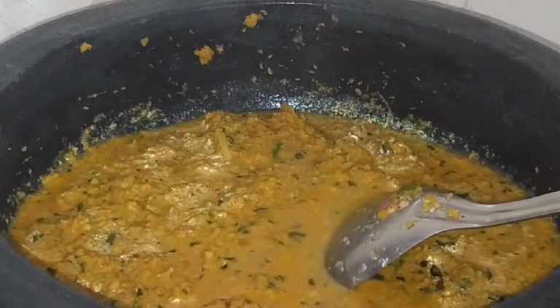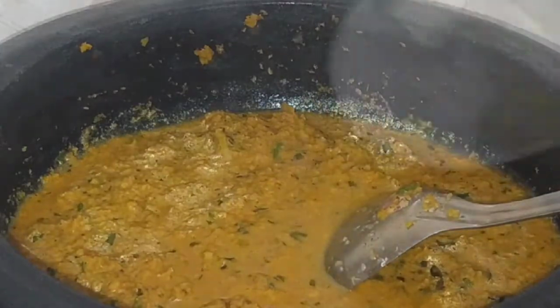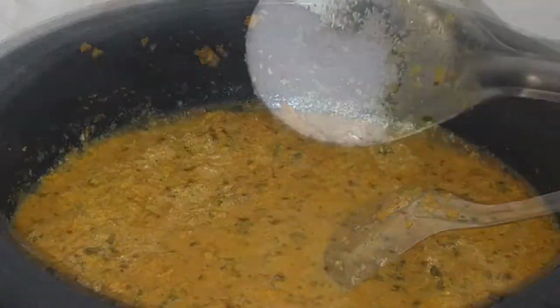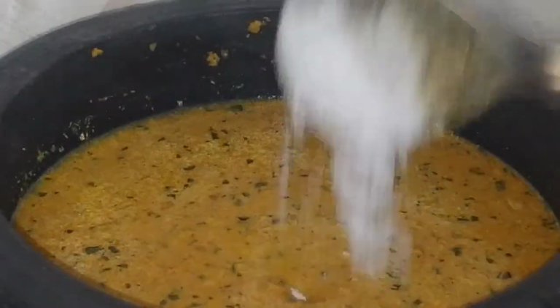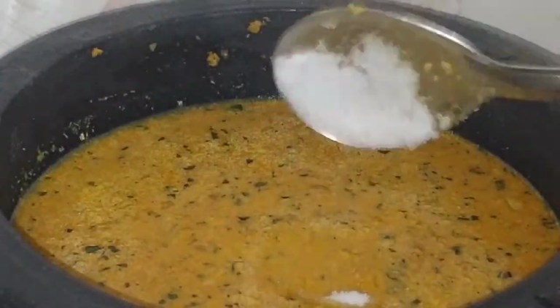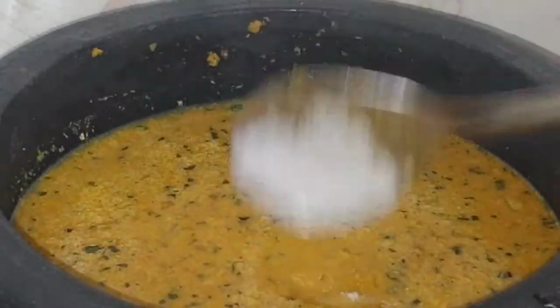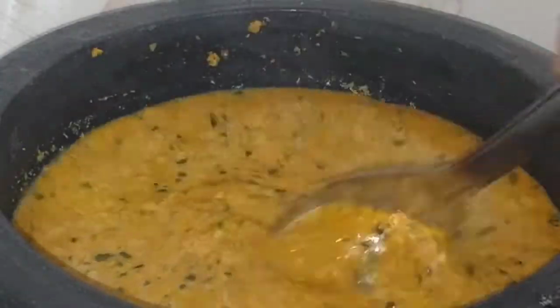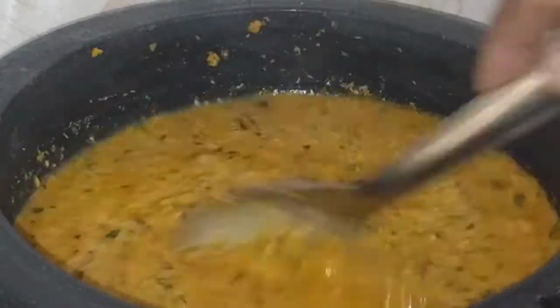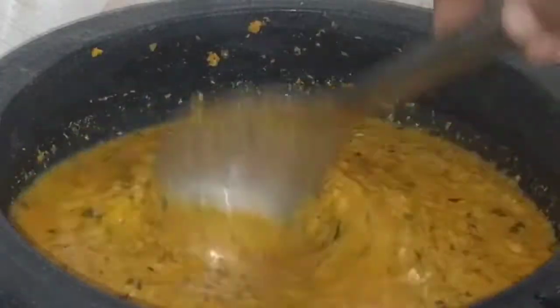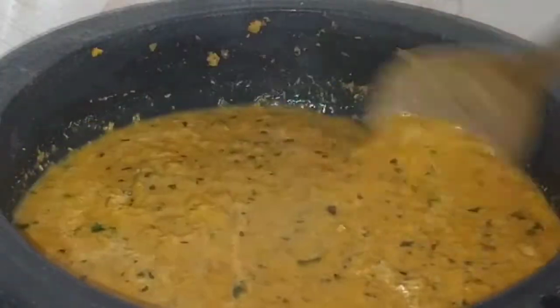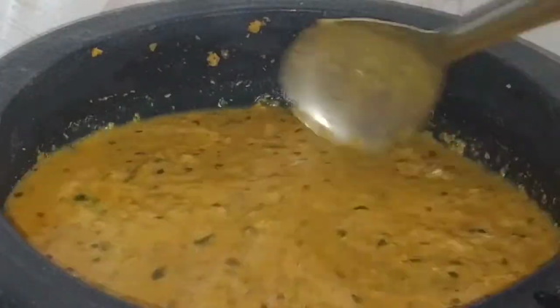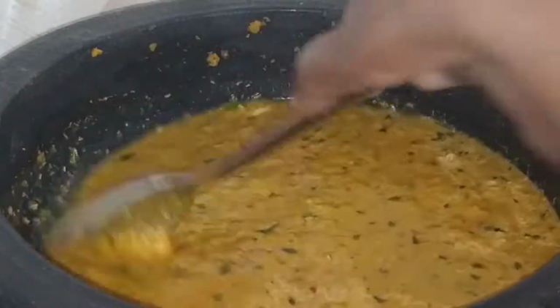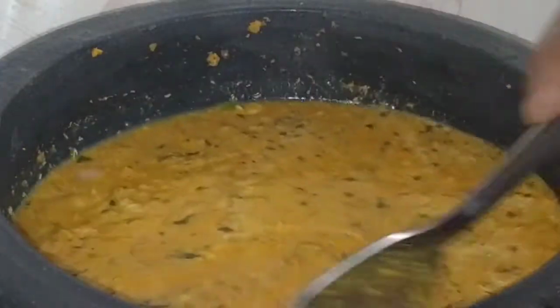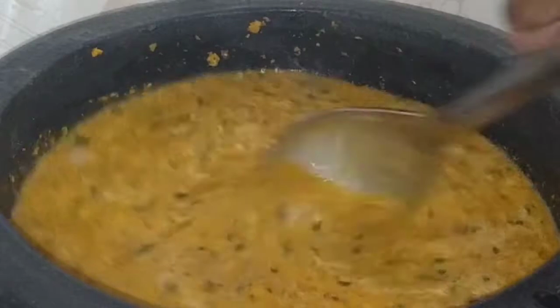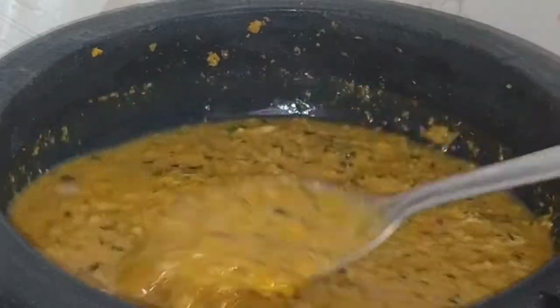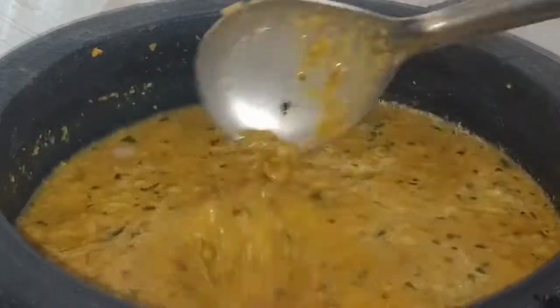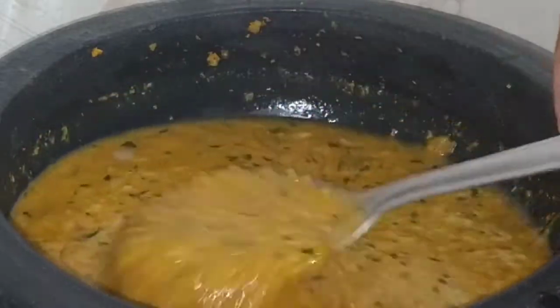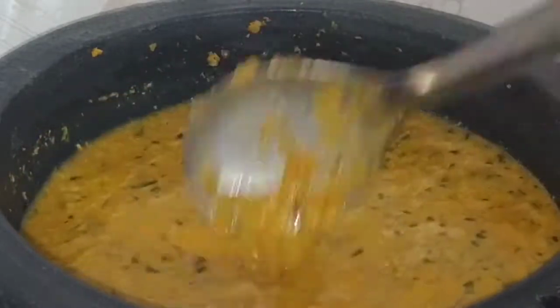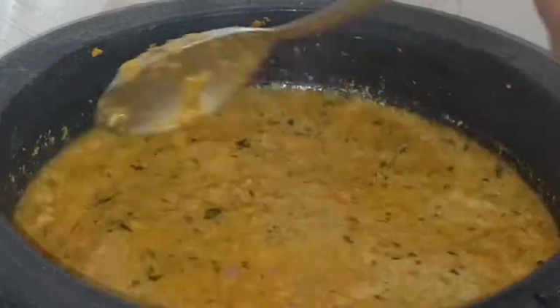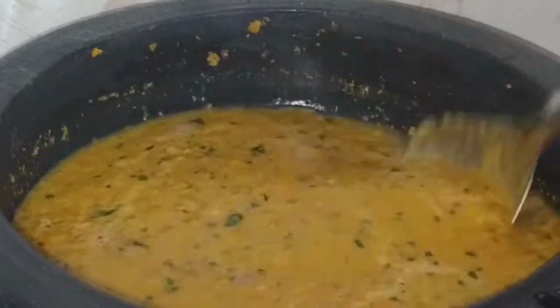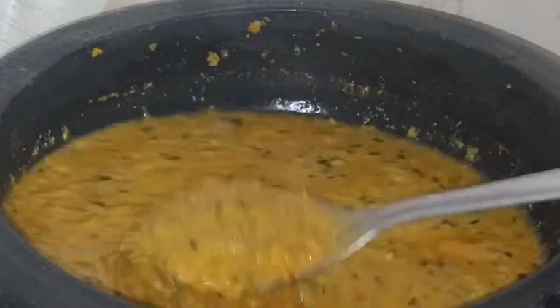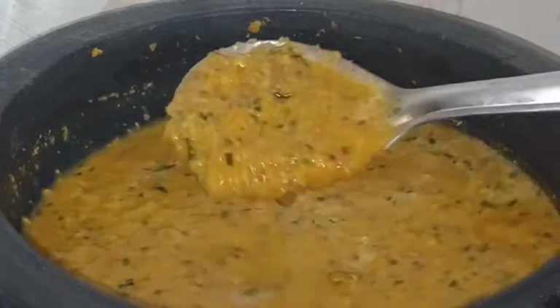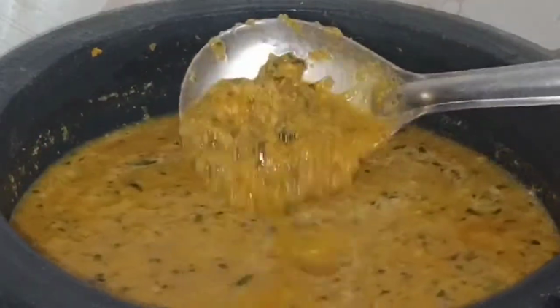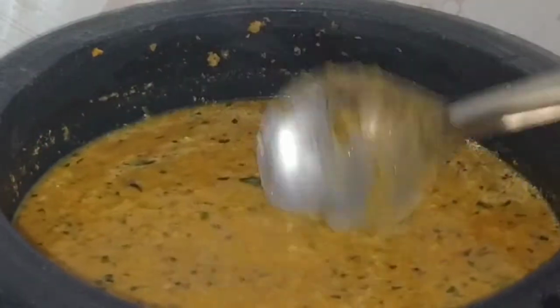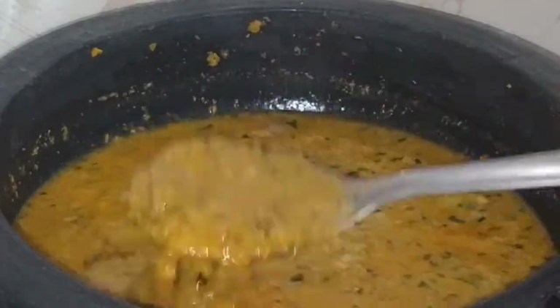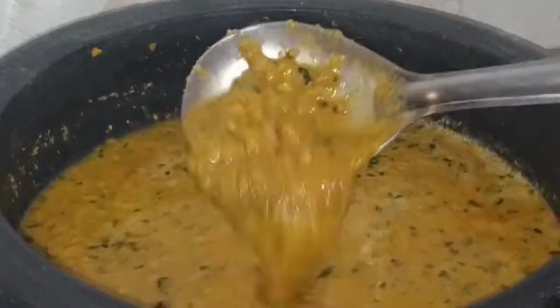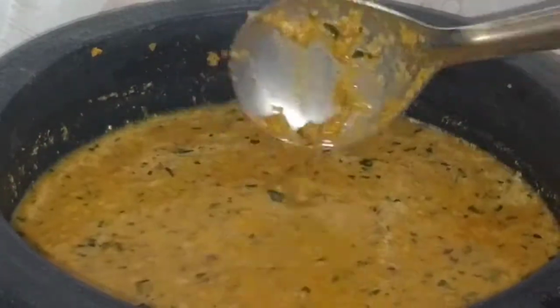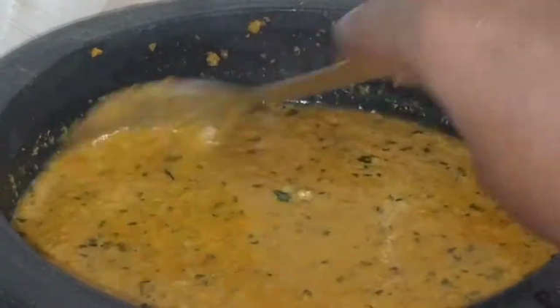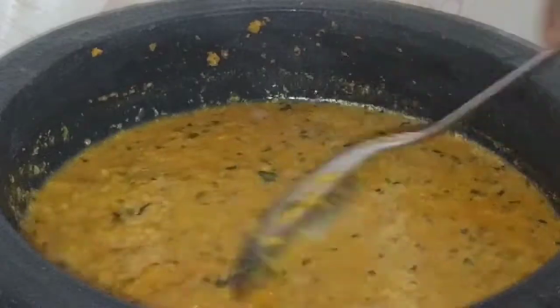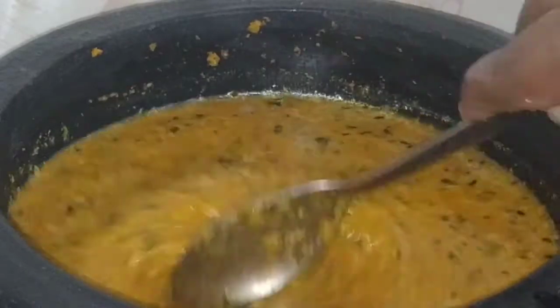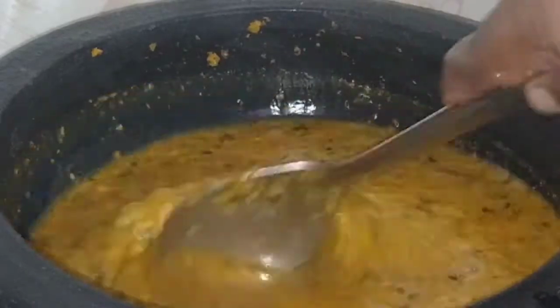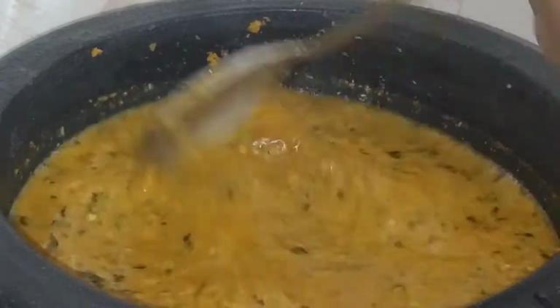Let's add a little bit of the flavor. We will add a little bit of the flavor.